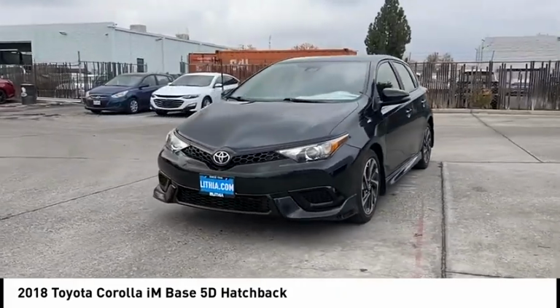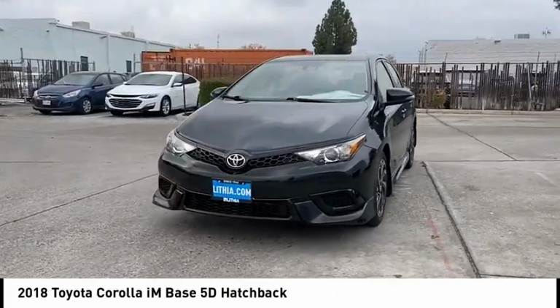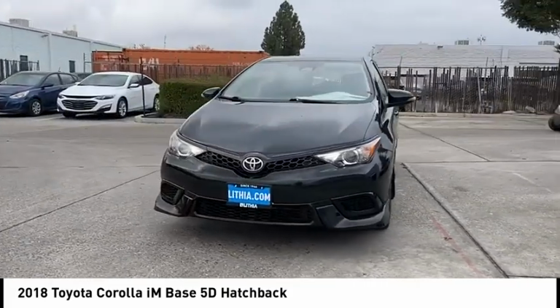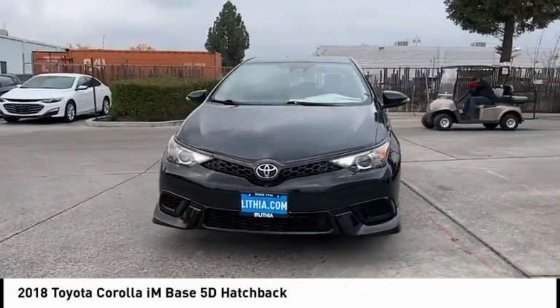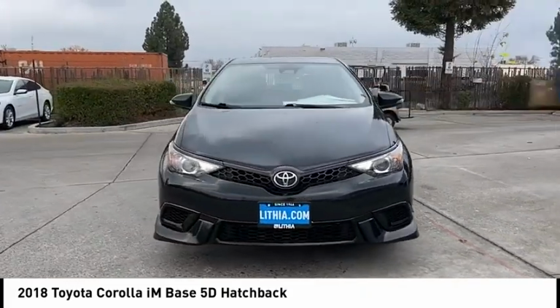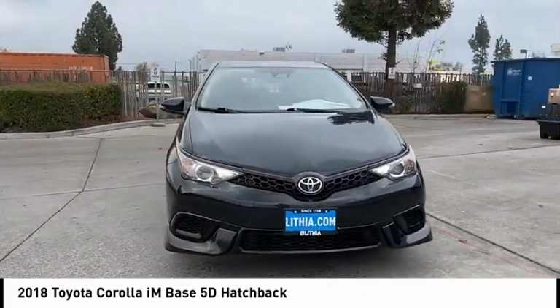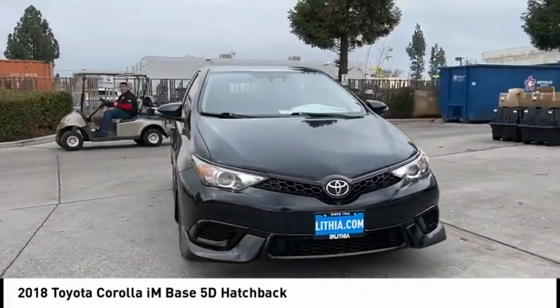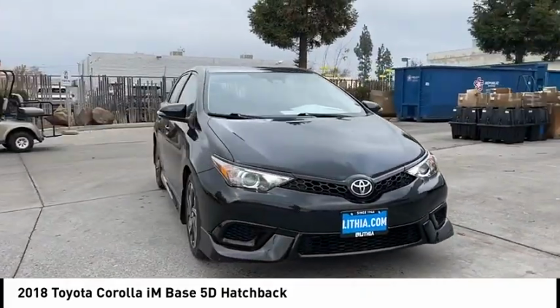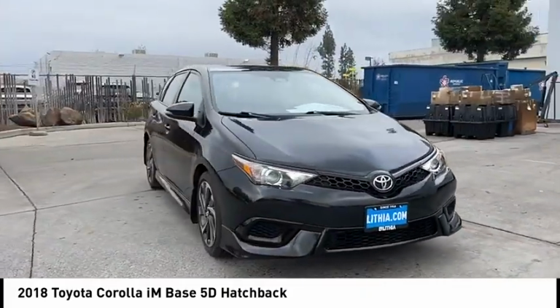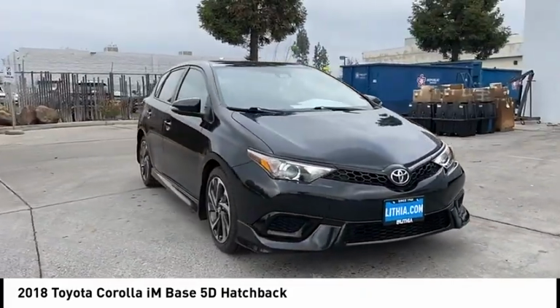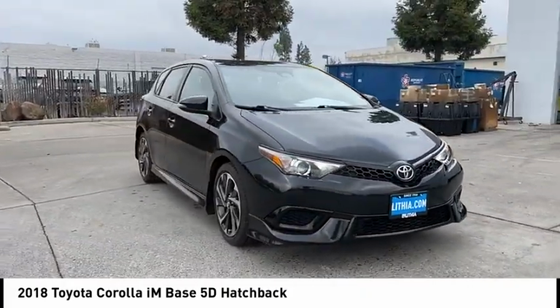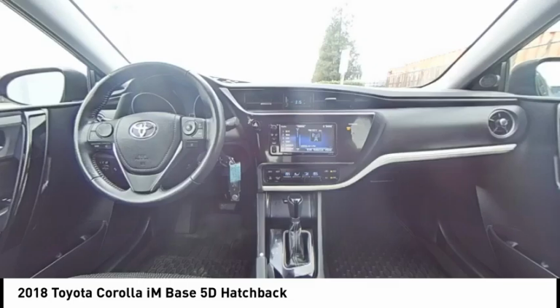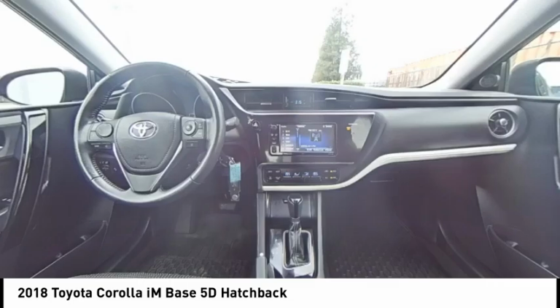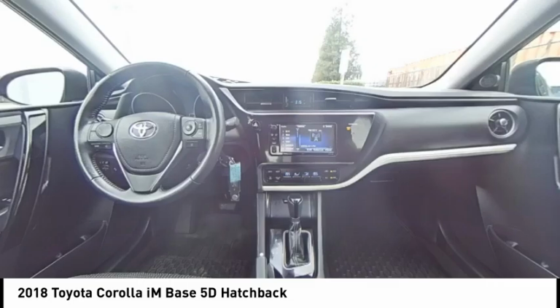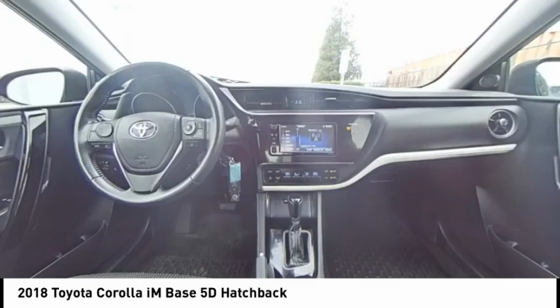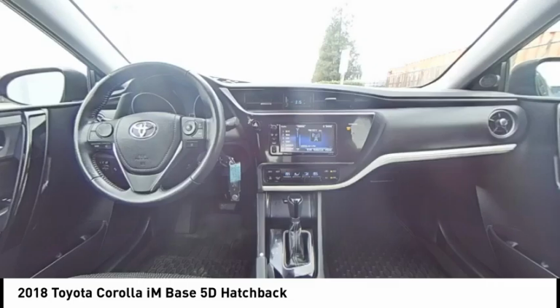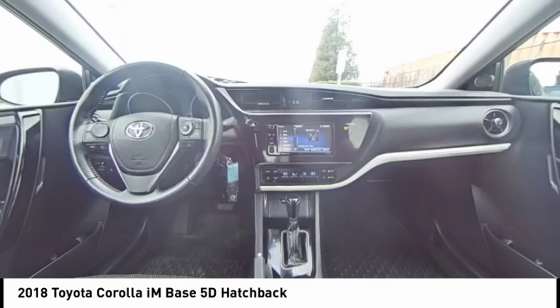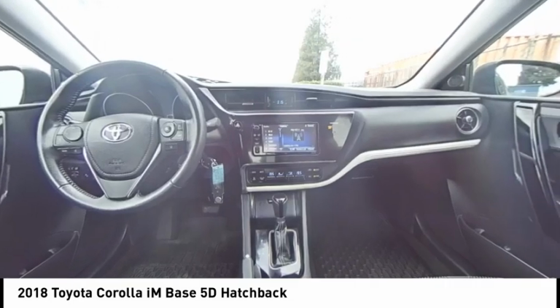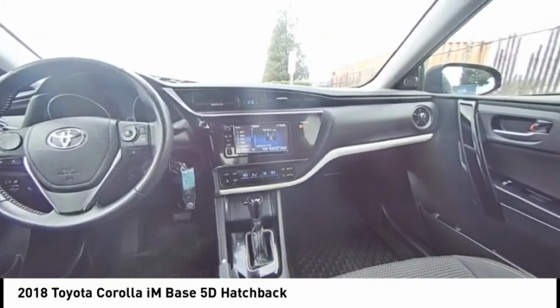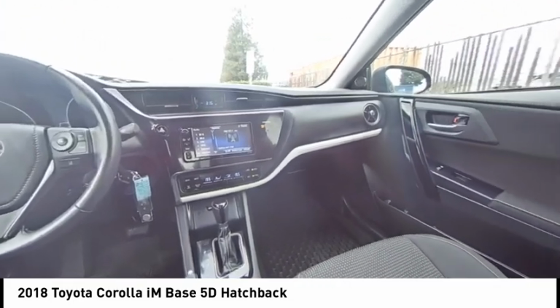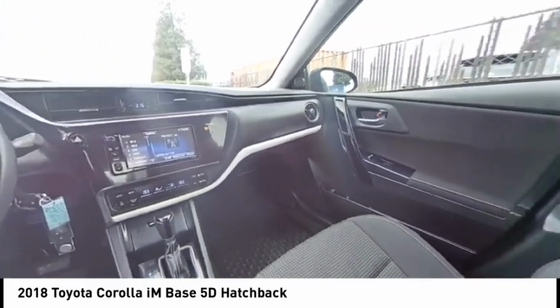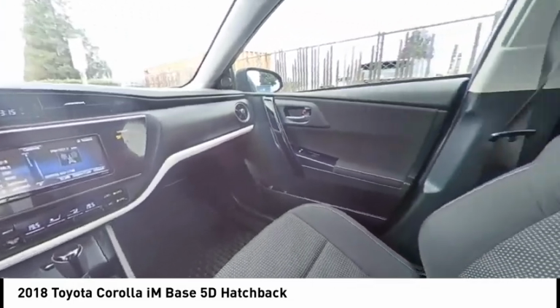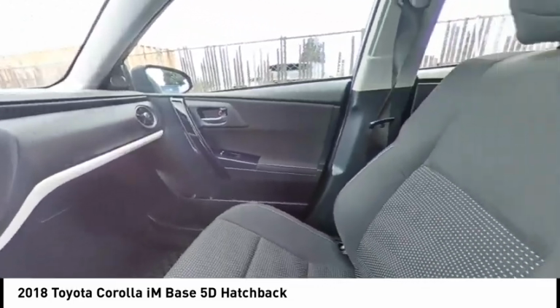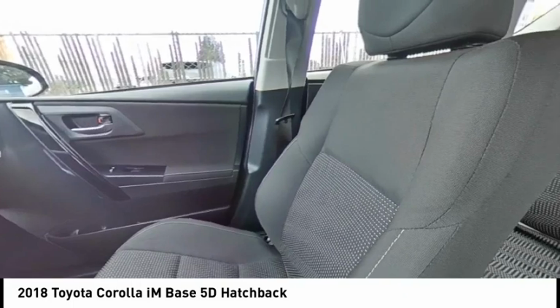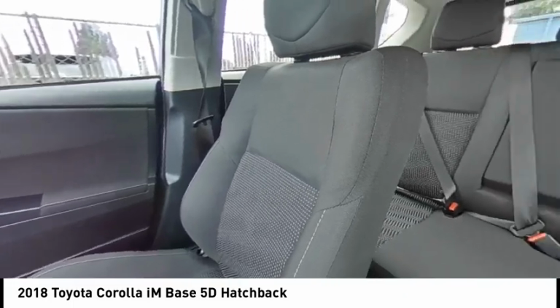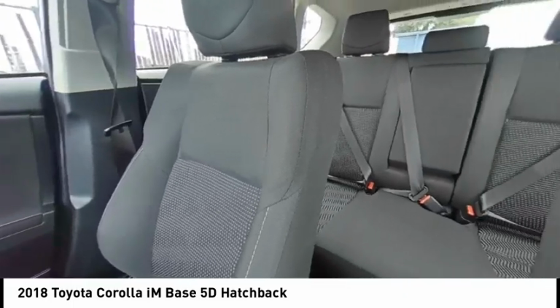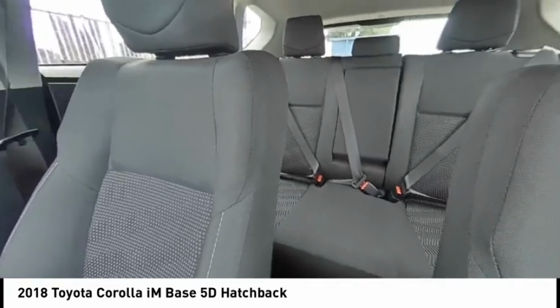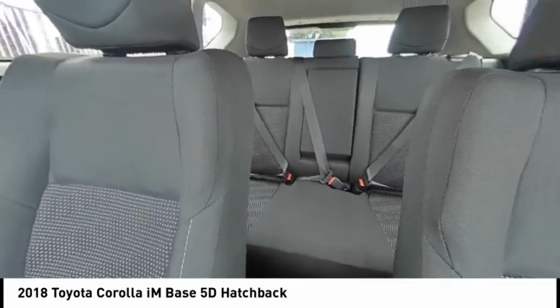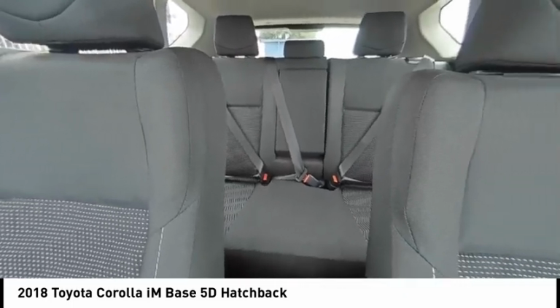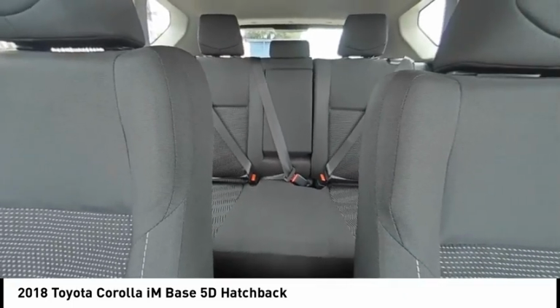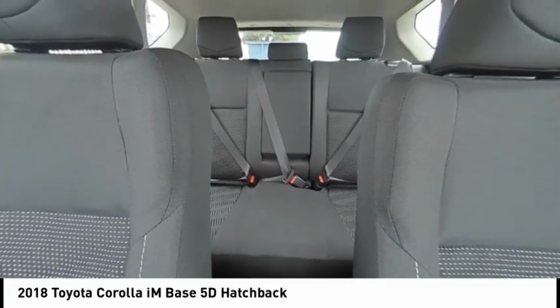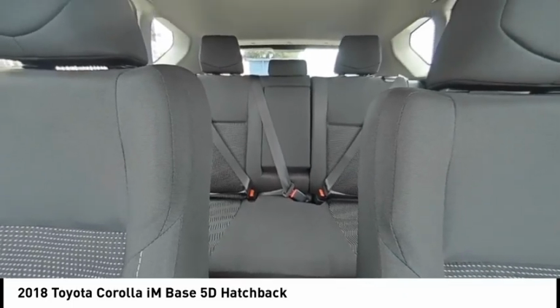Electronic stability control, alloy wheels, rear spoiler, brake assist, traction control, remote keyless entry, four-wheel disc brakes, speed control, rear window defroster, rear window wiper.